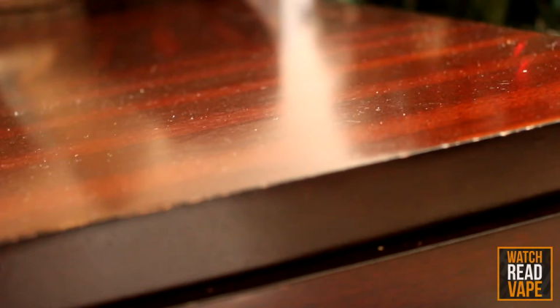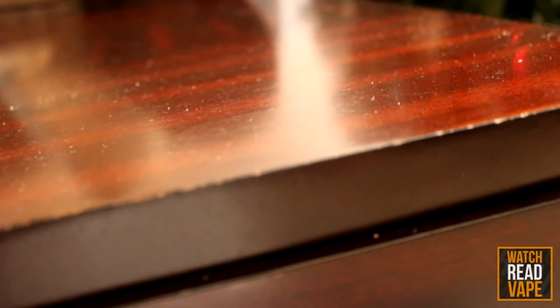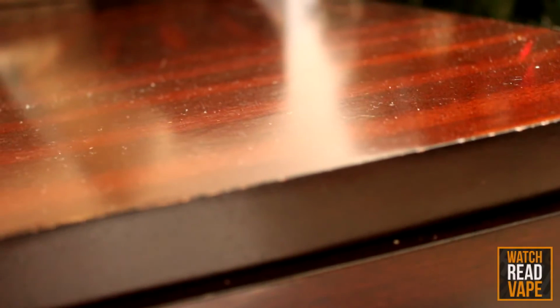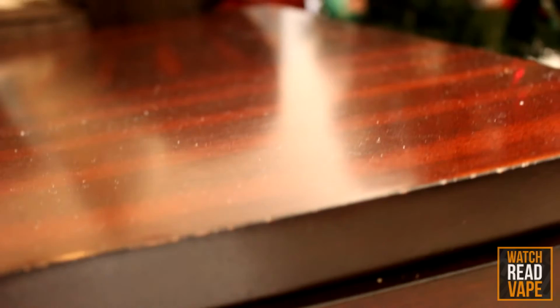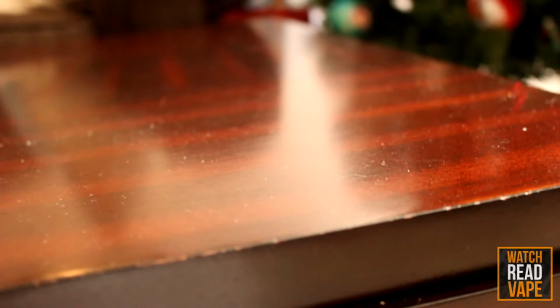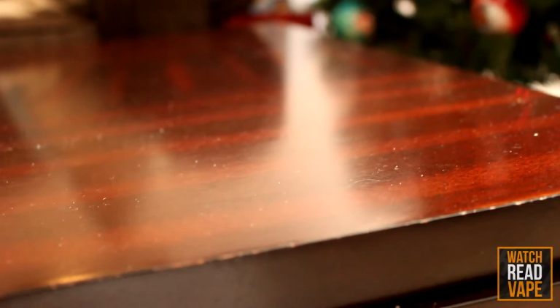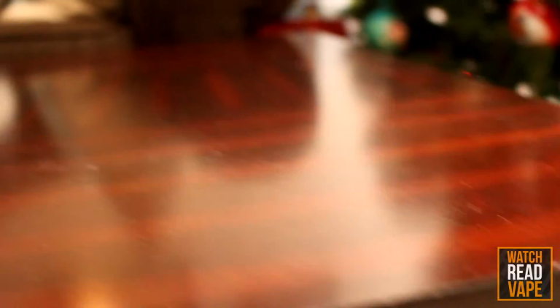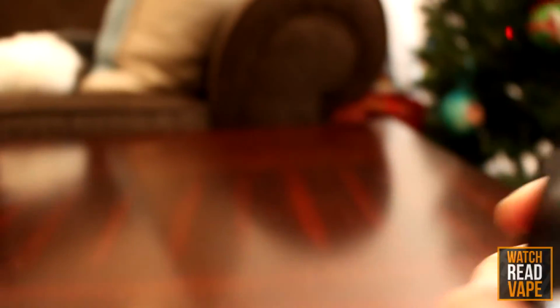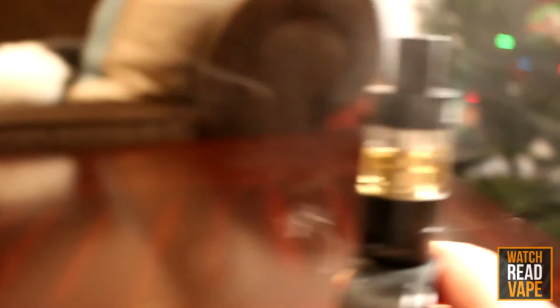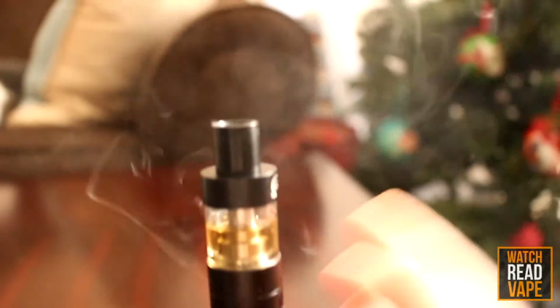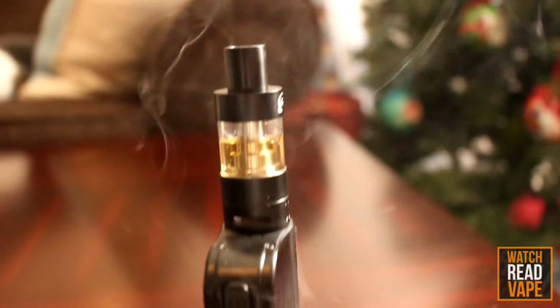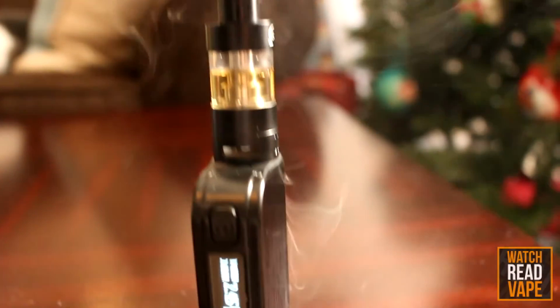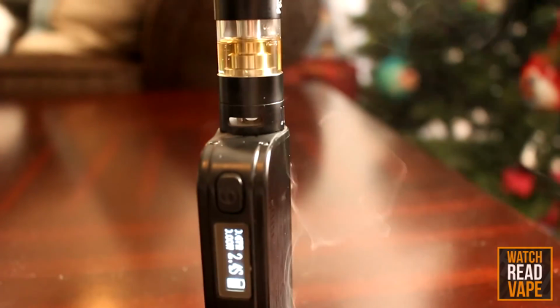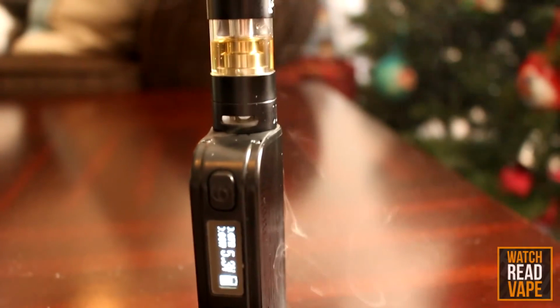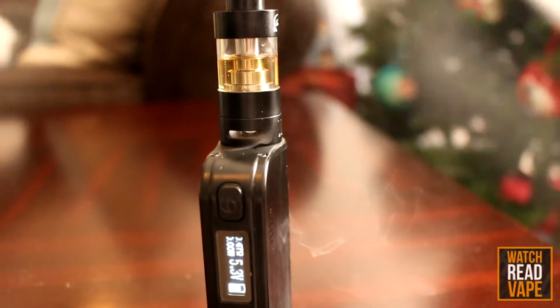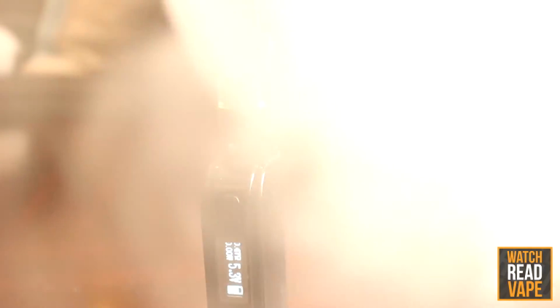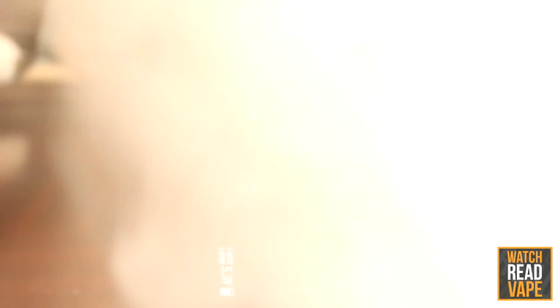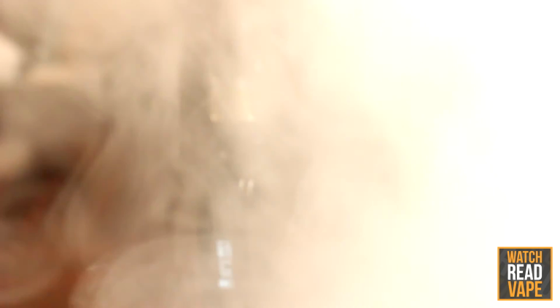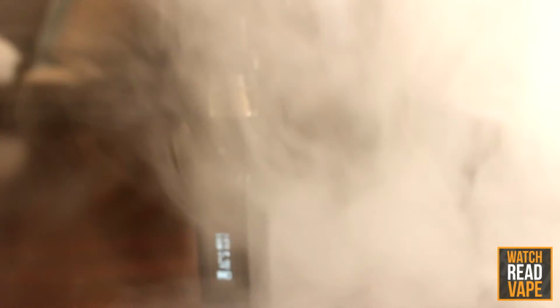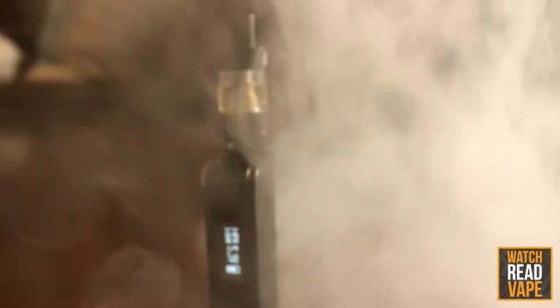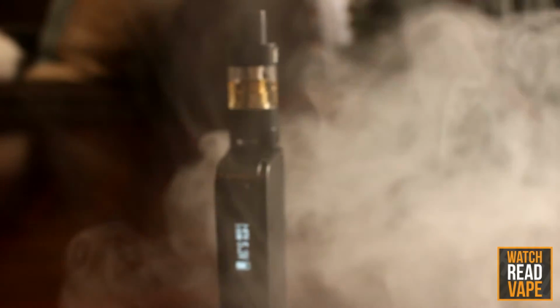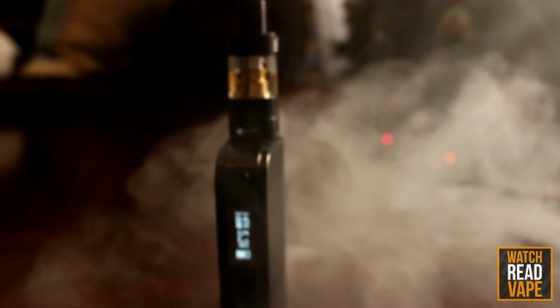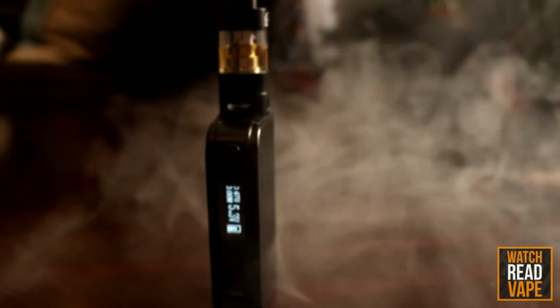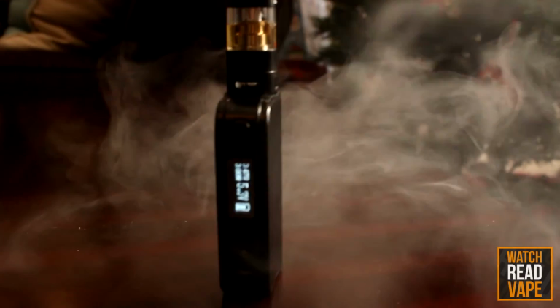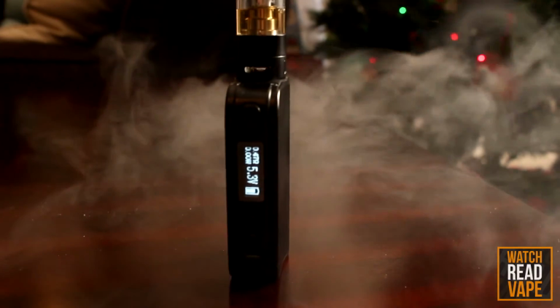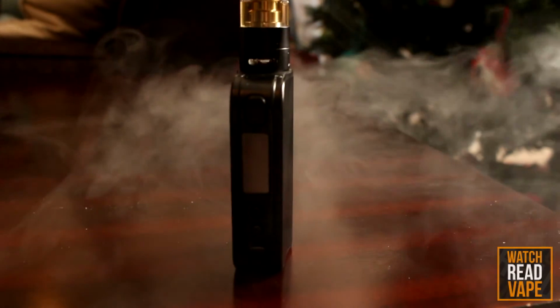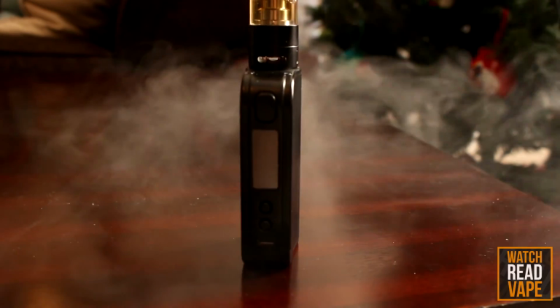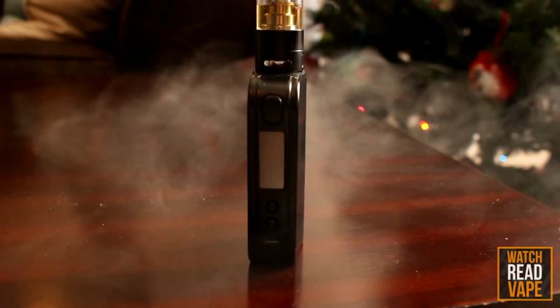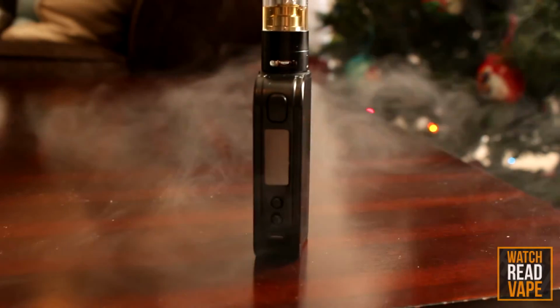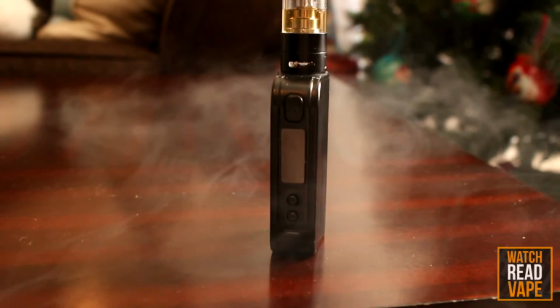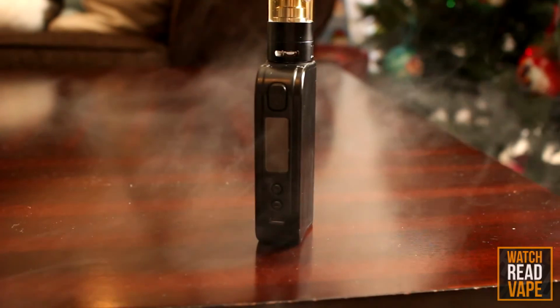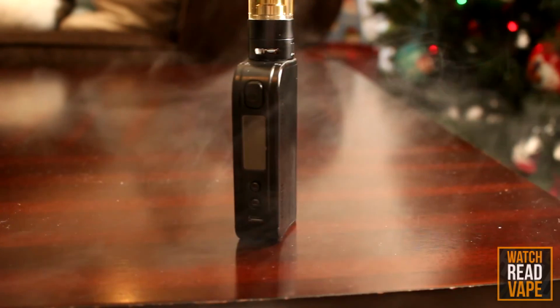To sum it all up, I really like the CoolFire 4 Plus. It looks nice, it's comfortable to hold, and has all the power most people will need. Not only is it a great starter kit for someone just getting into vaping, it makes a solid everyday battery for even the most experienced vaper.